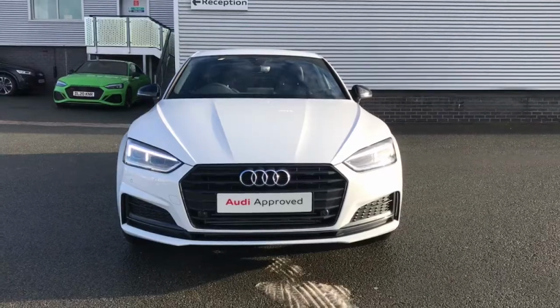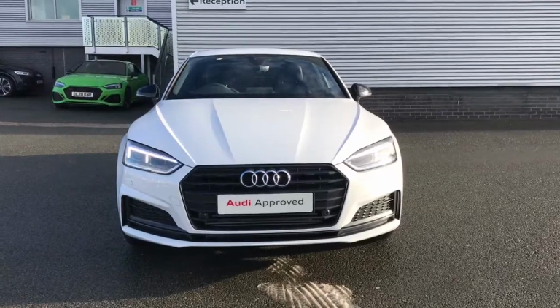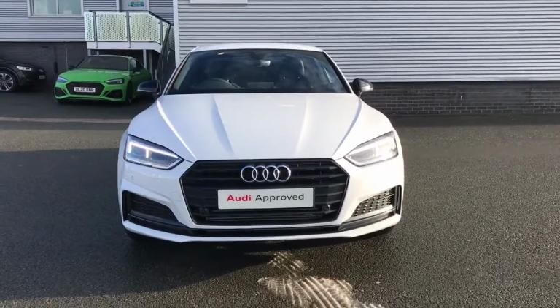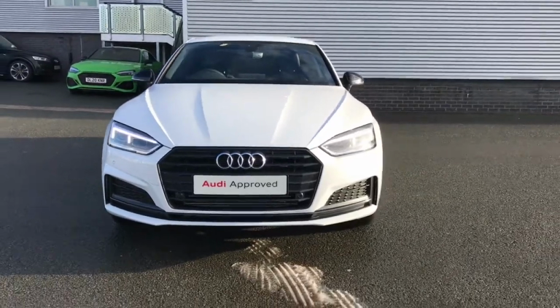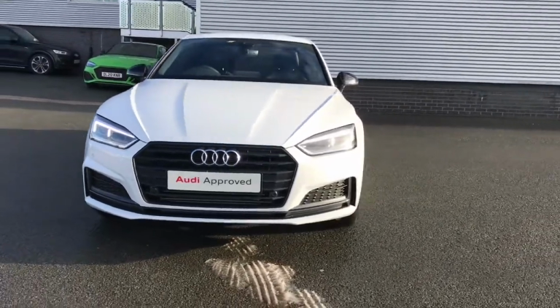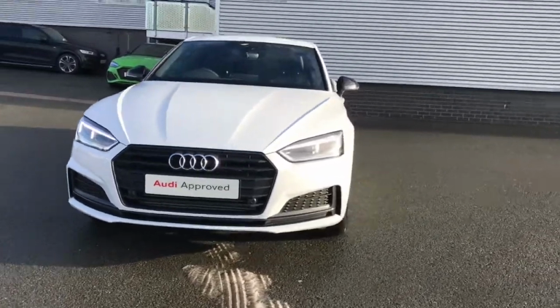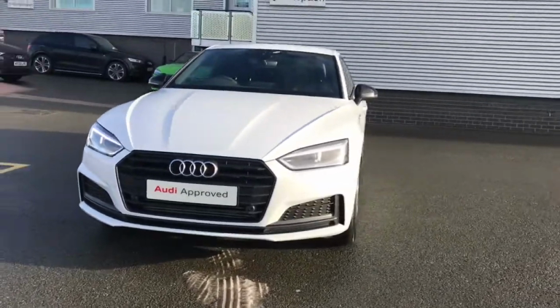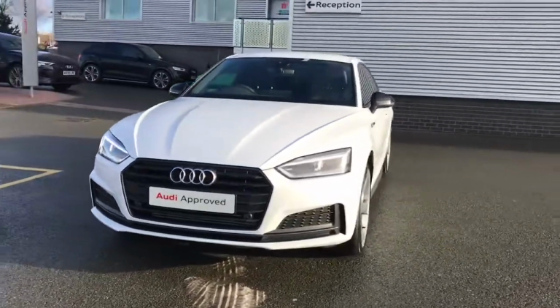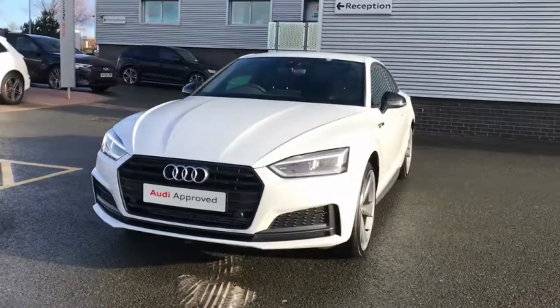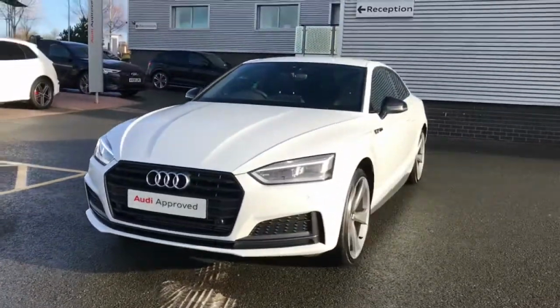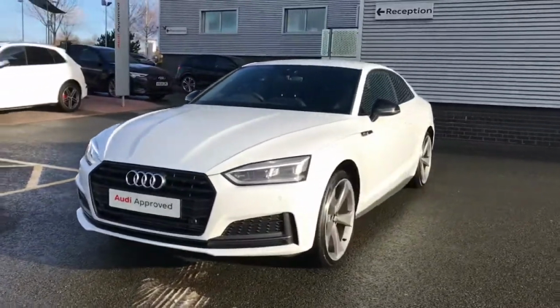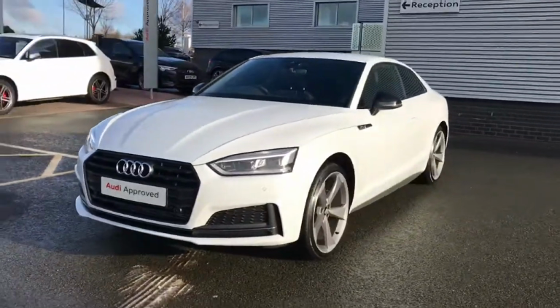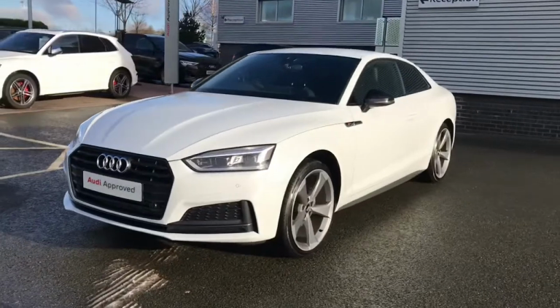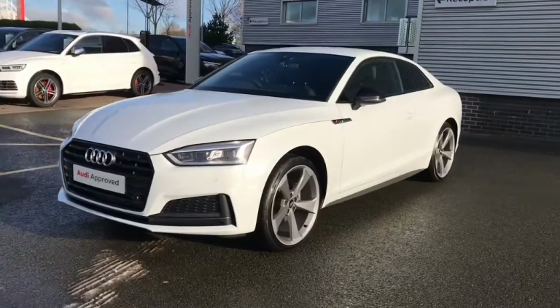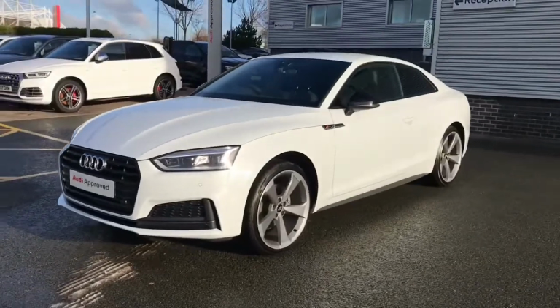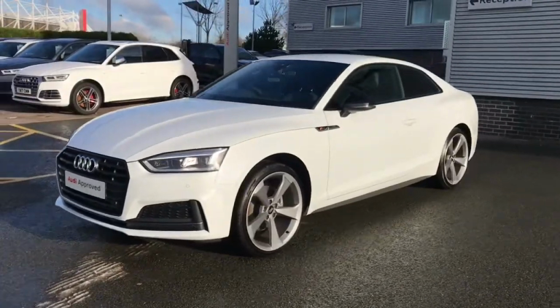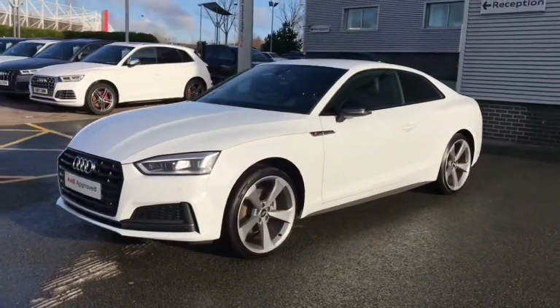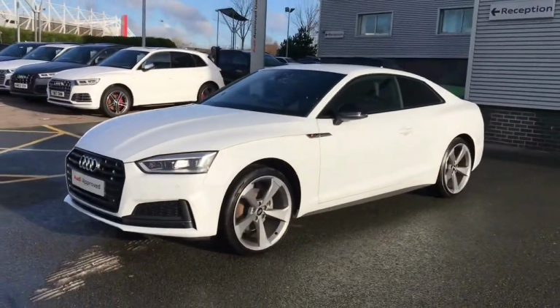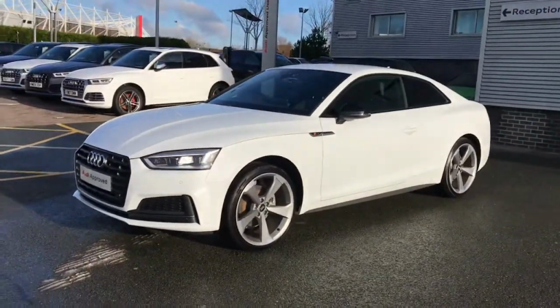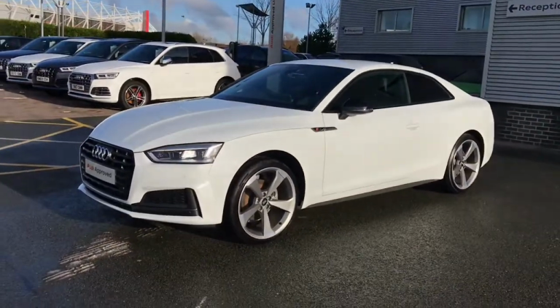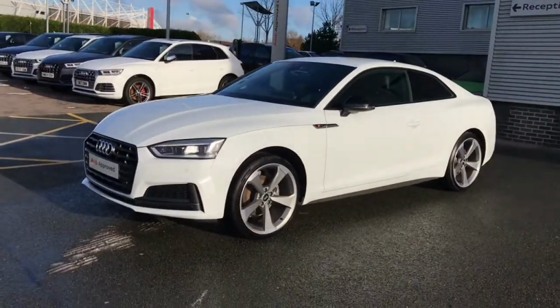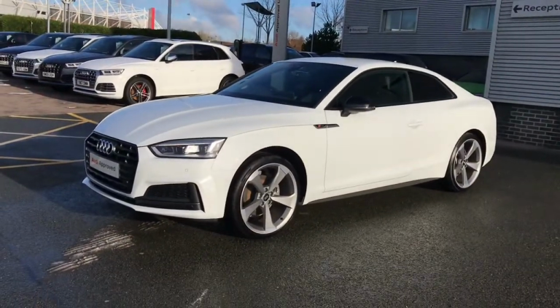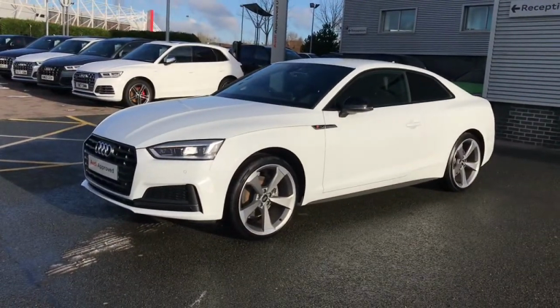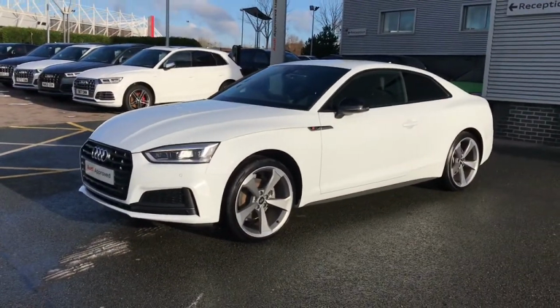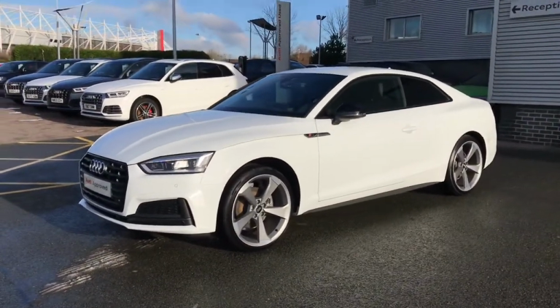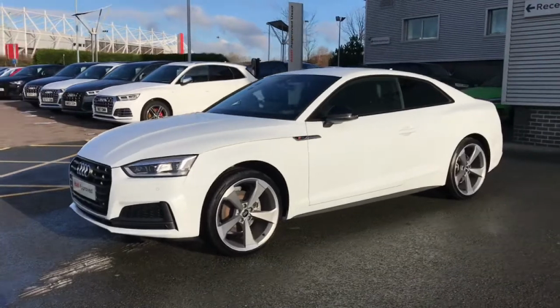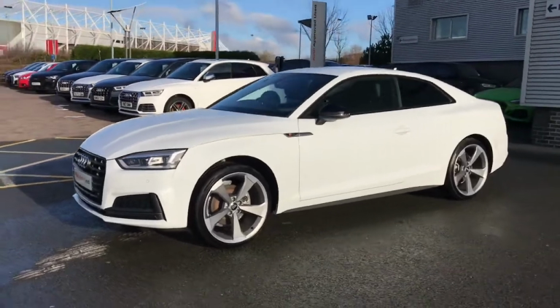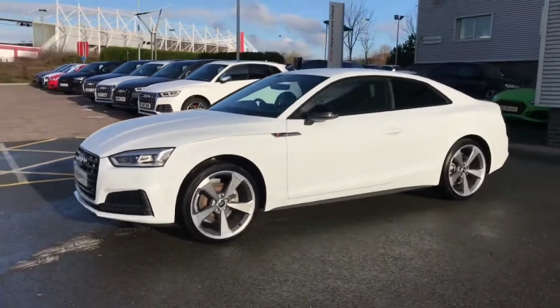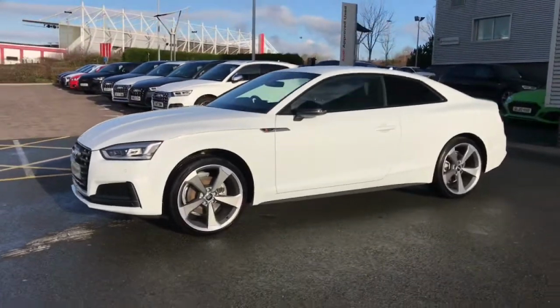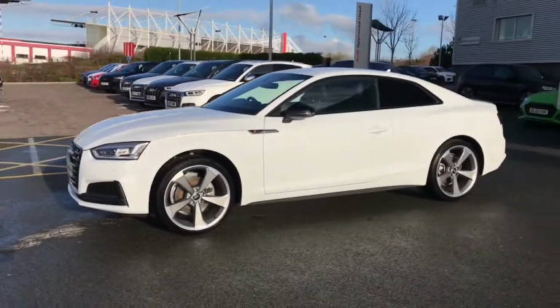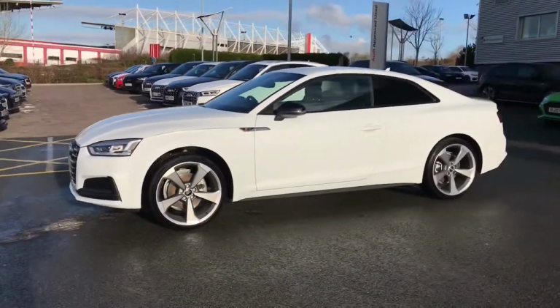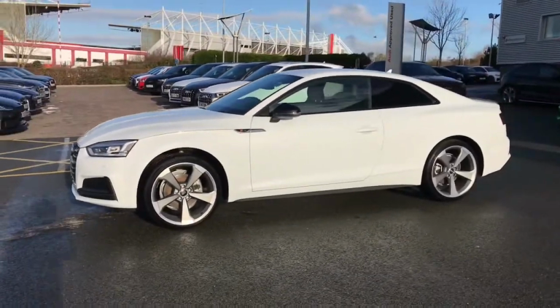Hello and welcome to Stoke Audi. Here we have an approved used Audi A5 Coupe Black Edition. This is the 35 TFSI 150 PS engine with the Estronic gearbox, finished in glacial white.